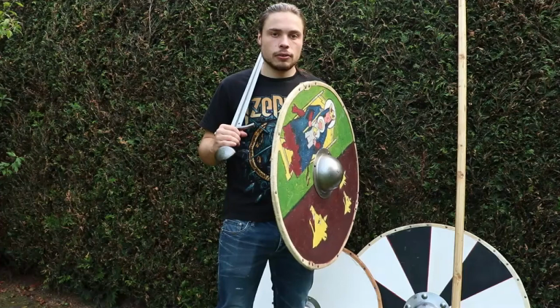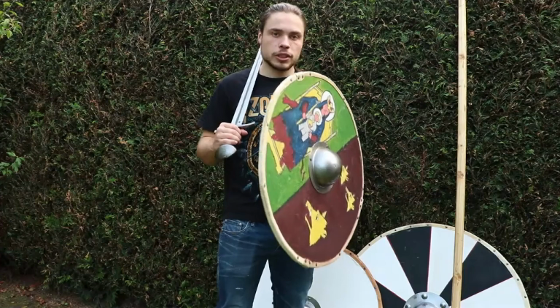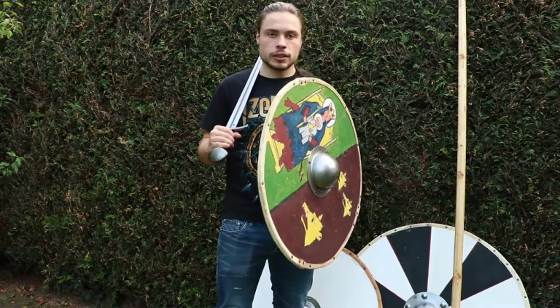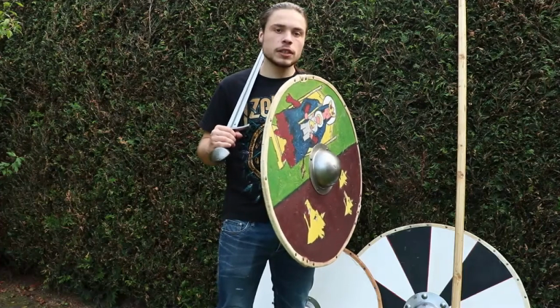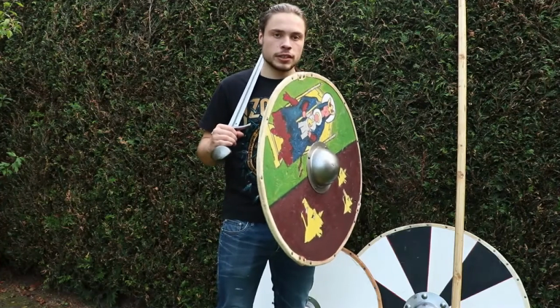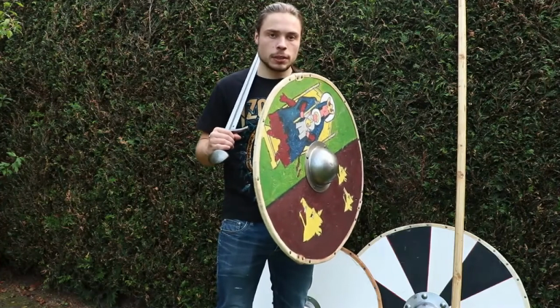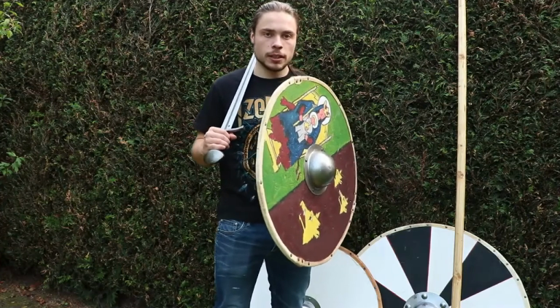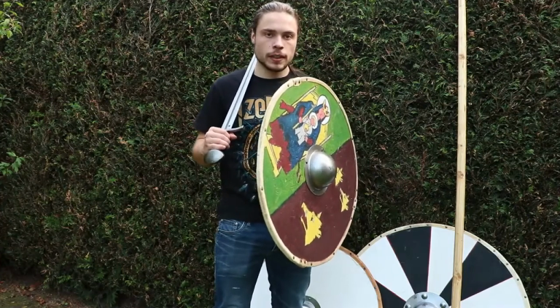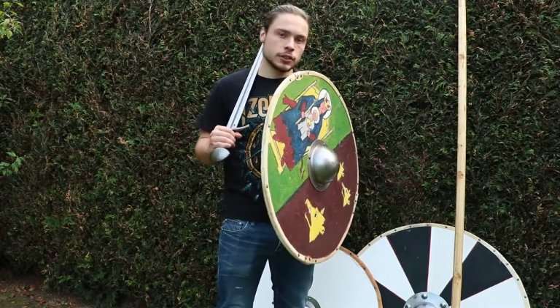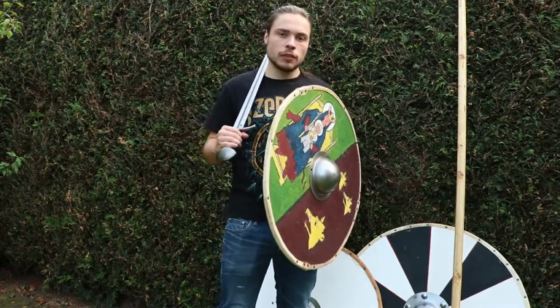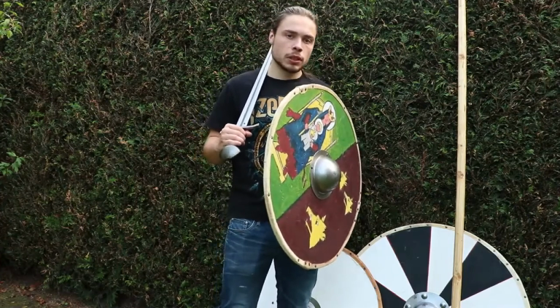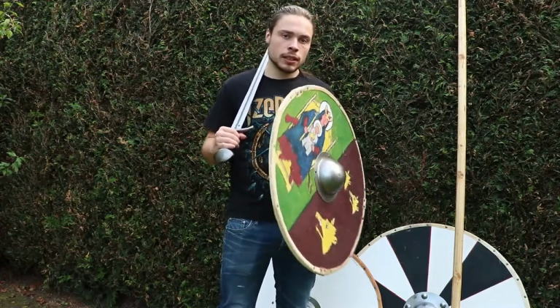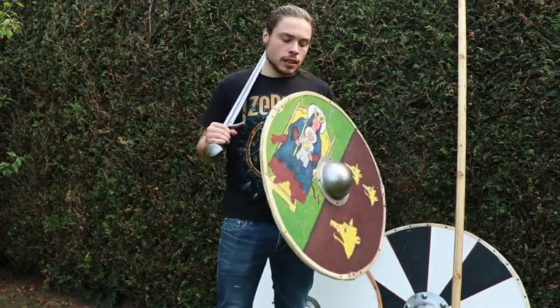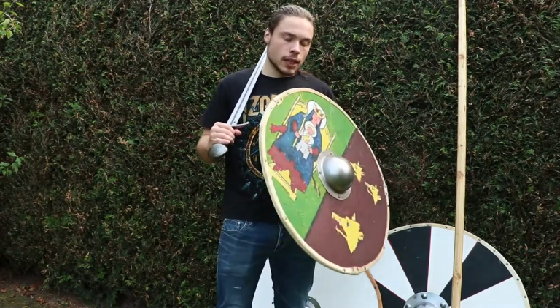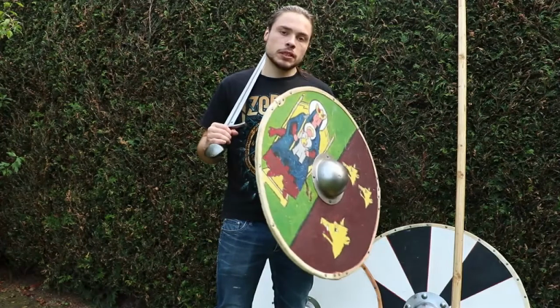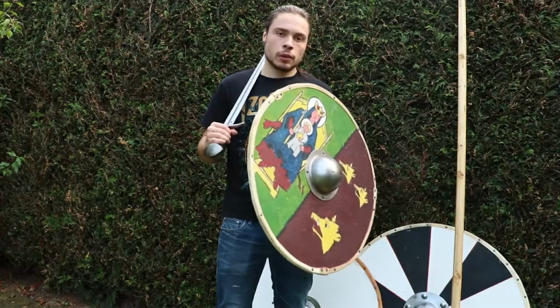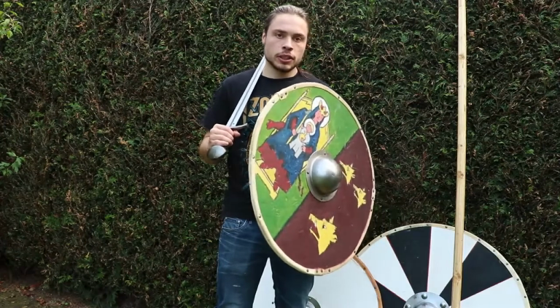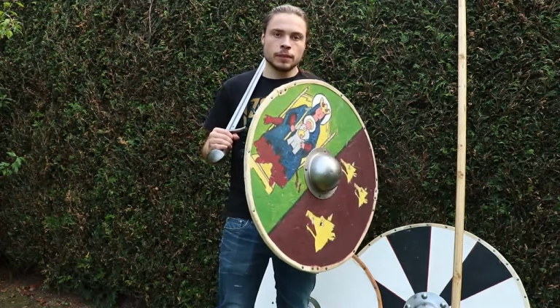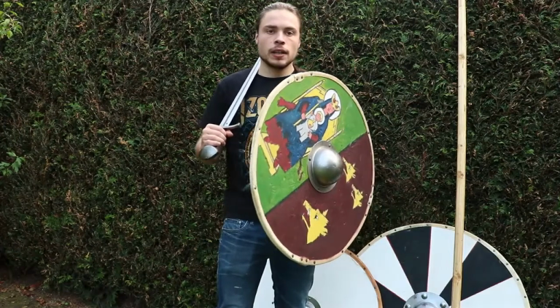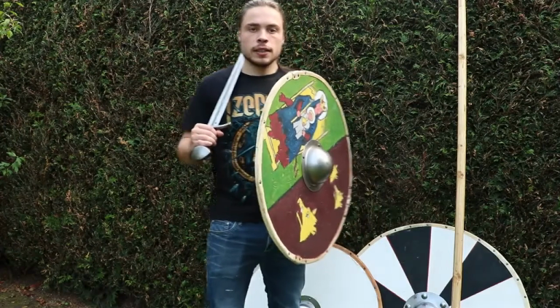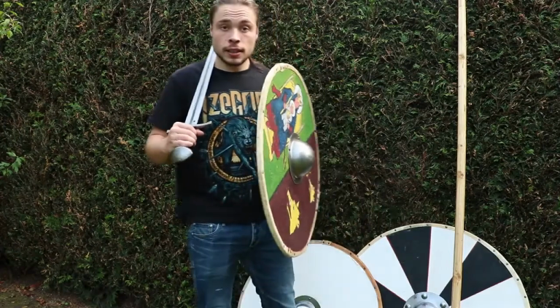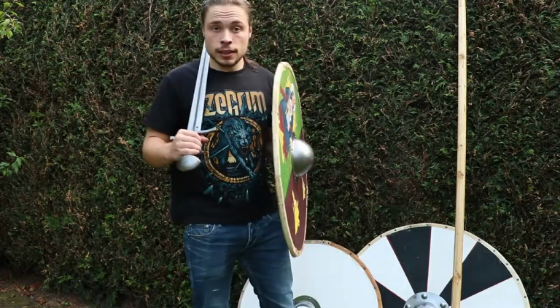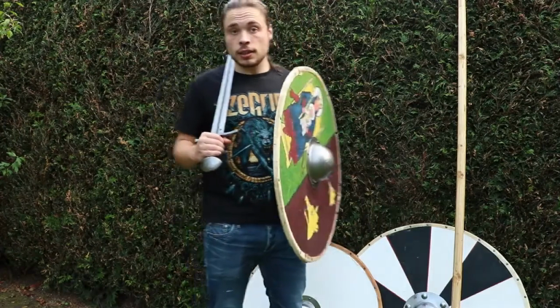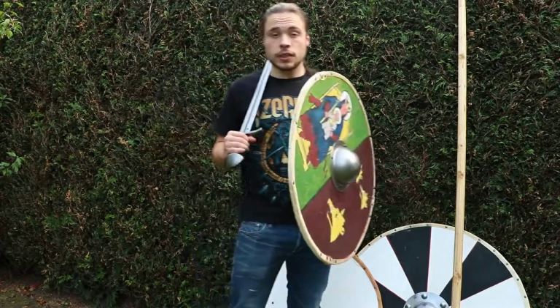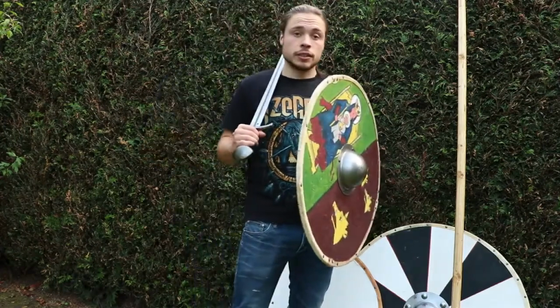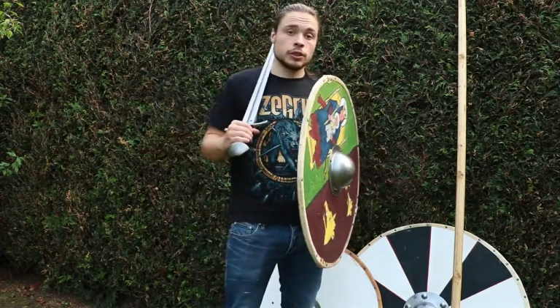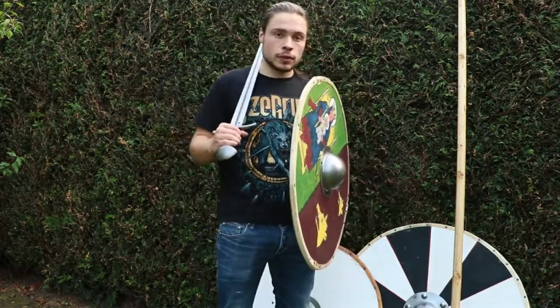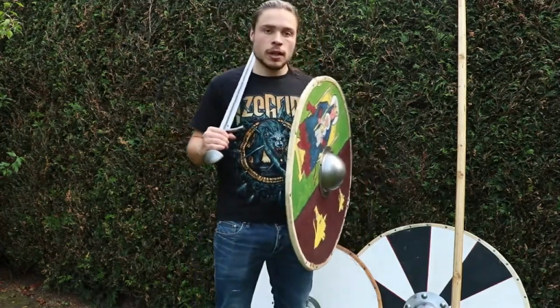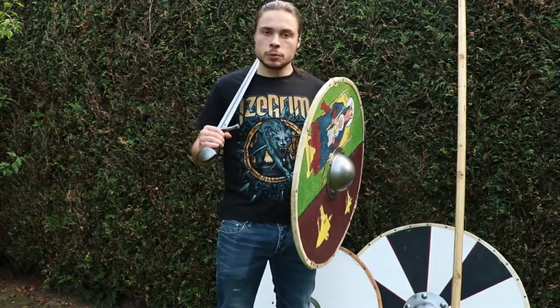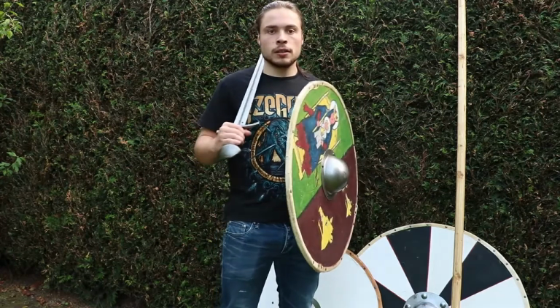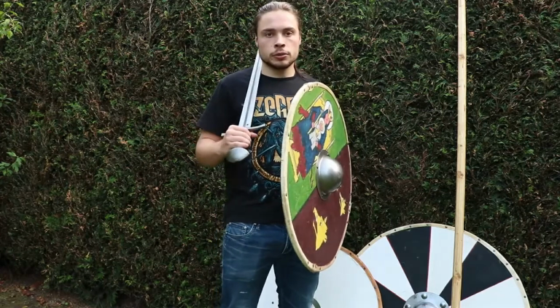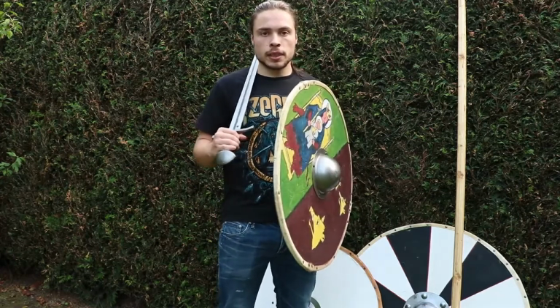Round shields — what size do you want them to be? You may have been wondering: I want myself a round shield, and there are a lot of sizes you can choose from. Which one suits you best?